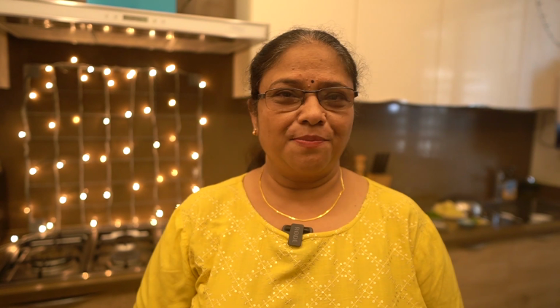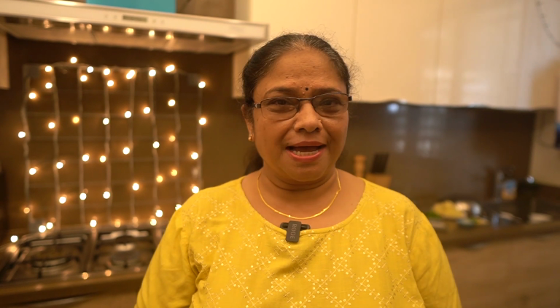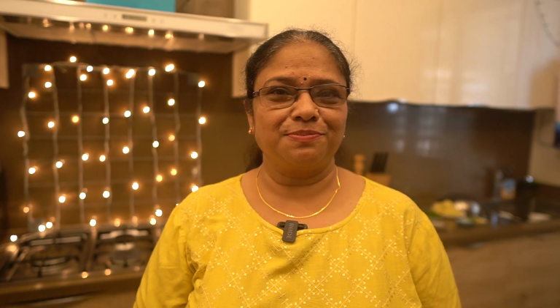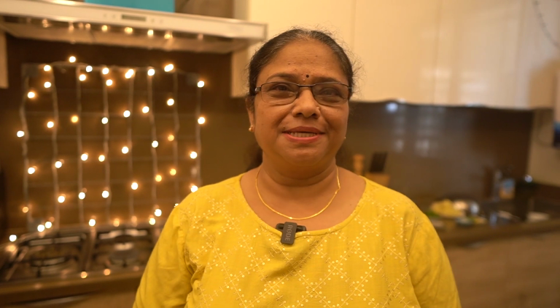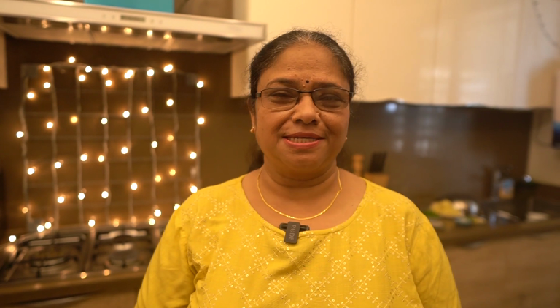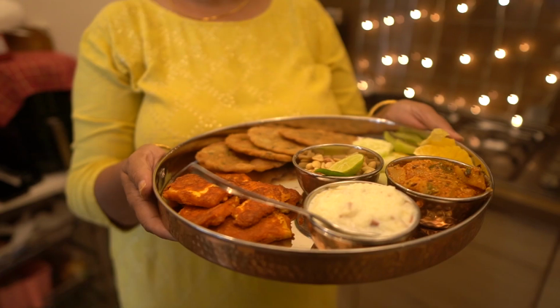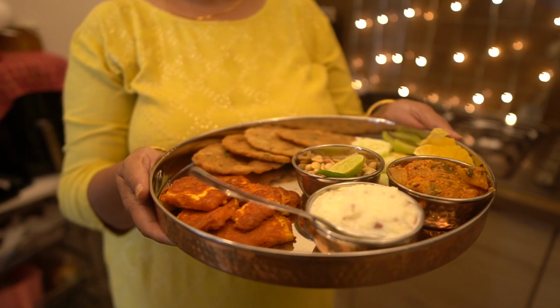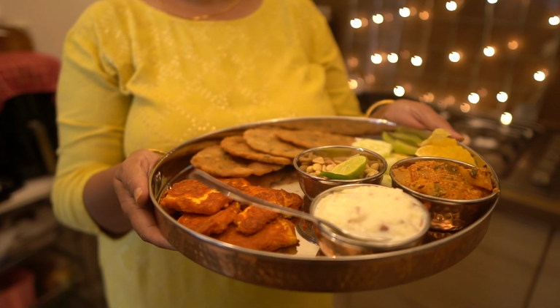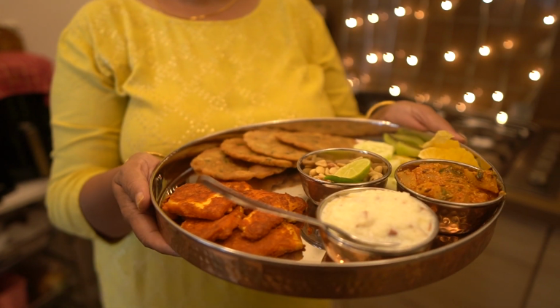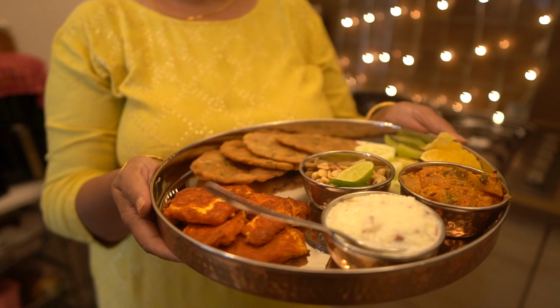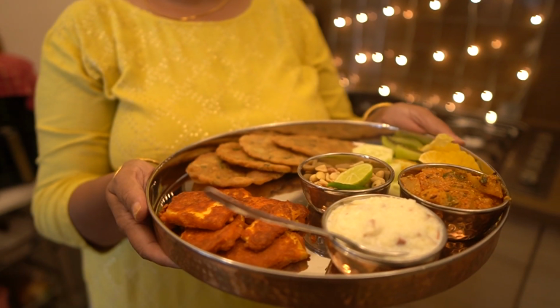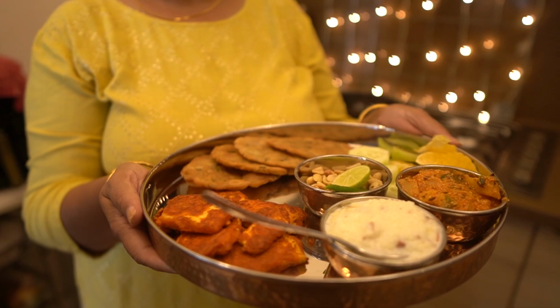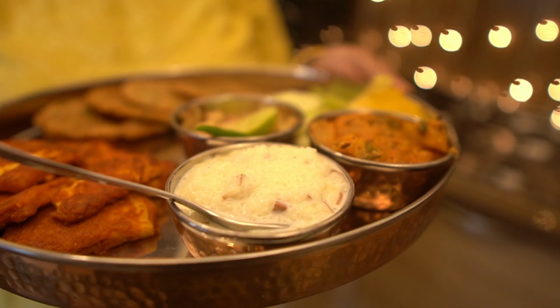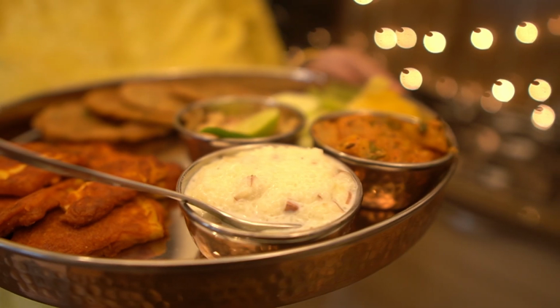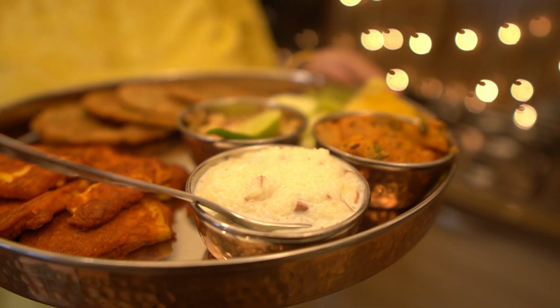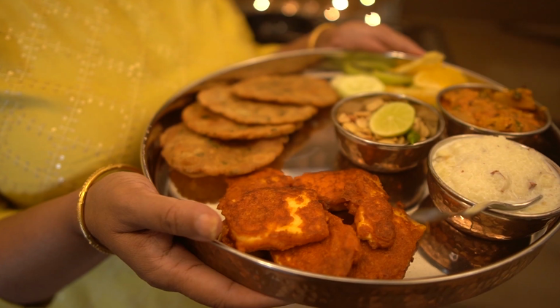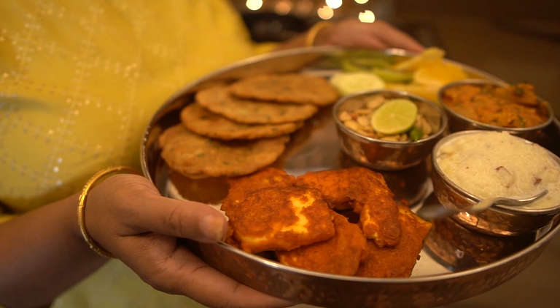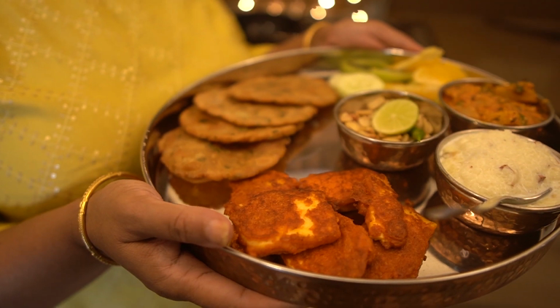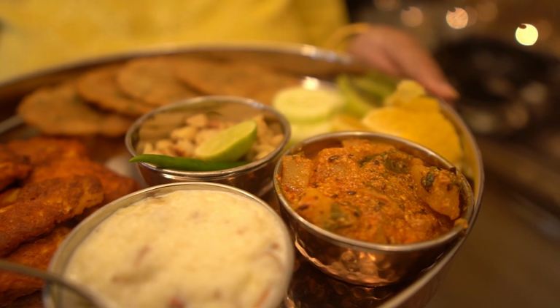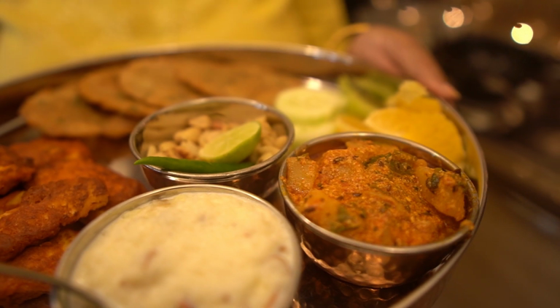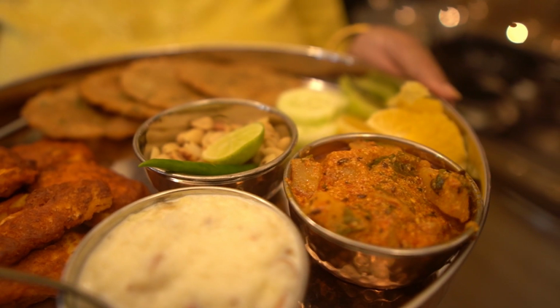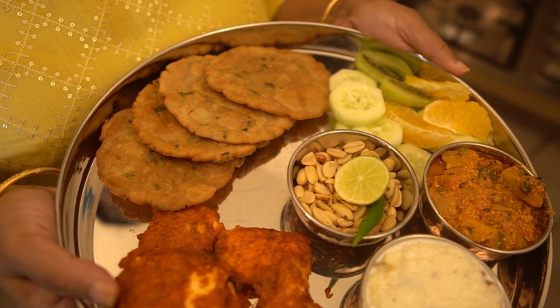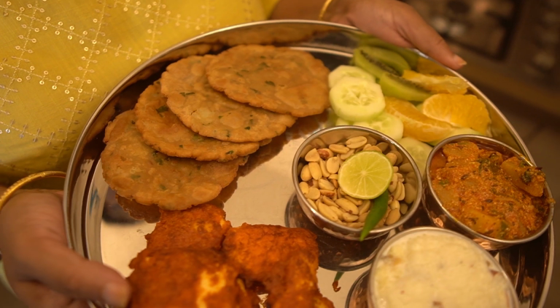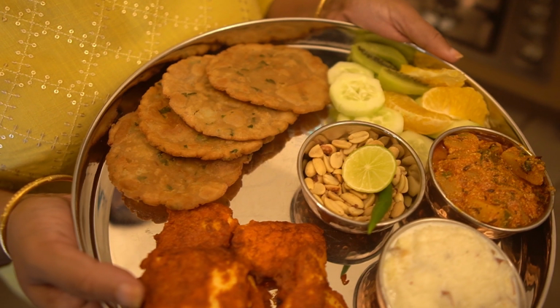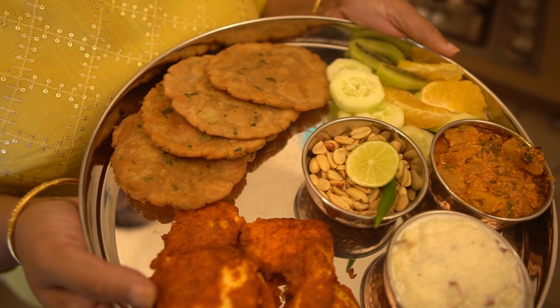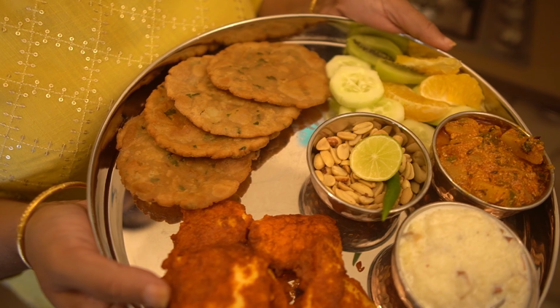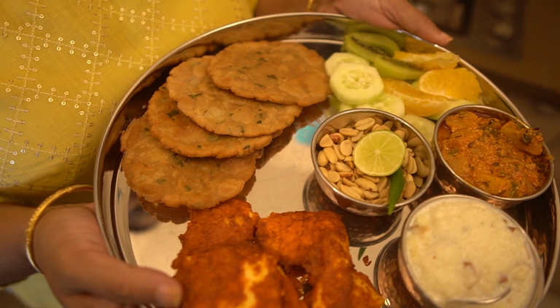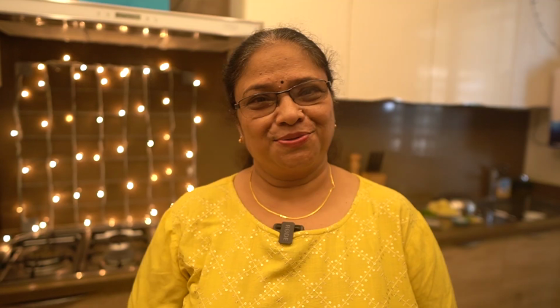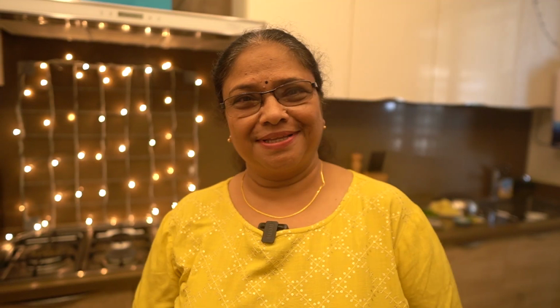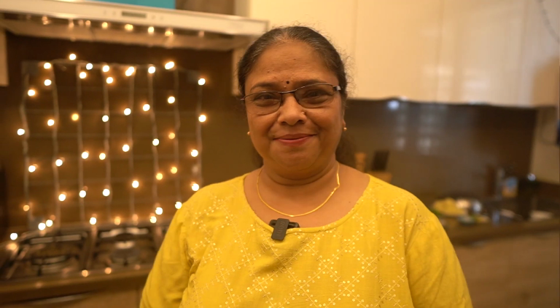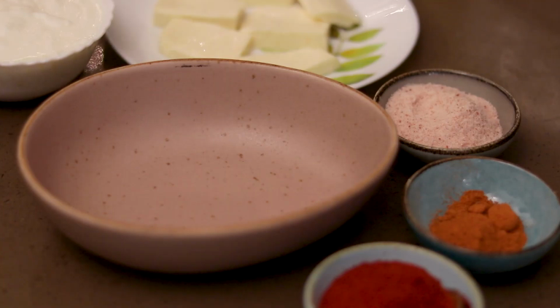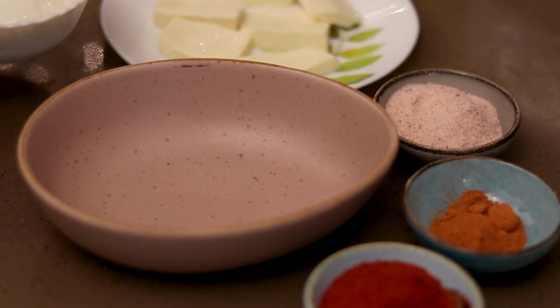Today I will share recipes with you that include a sweet dish, a starter, a sabzi, and puri. So let's start!